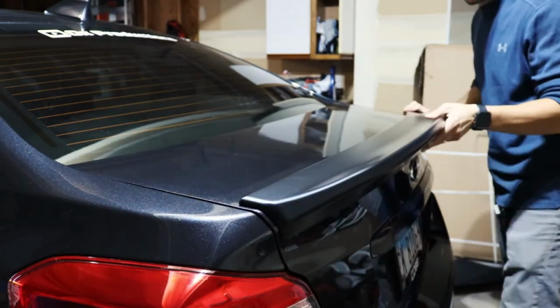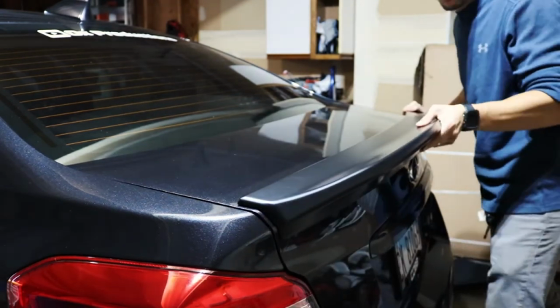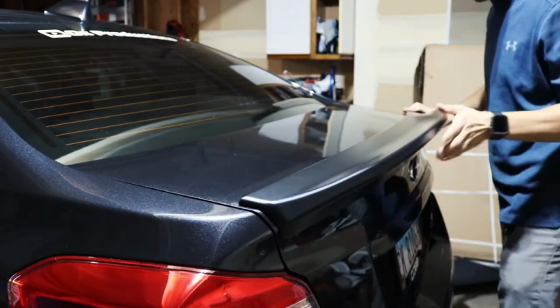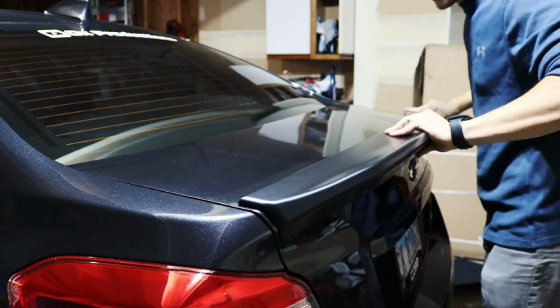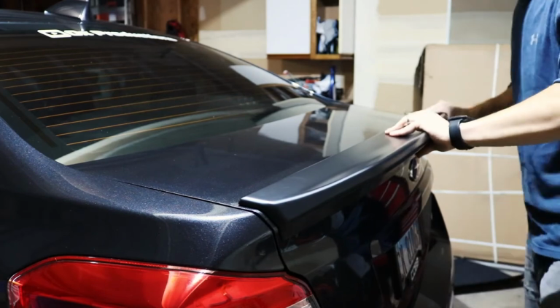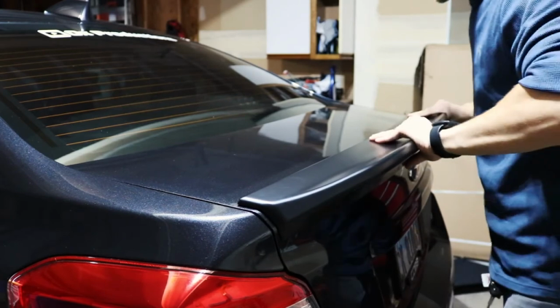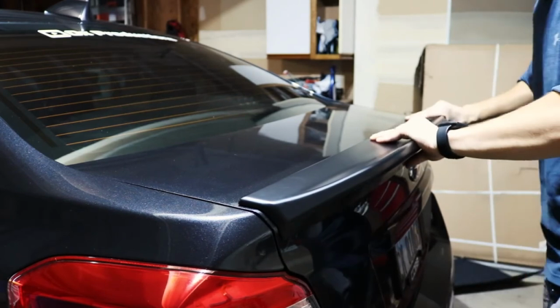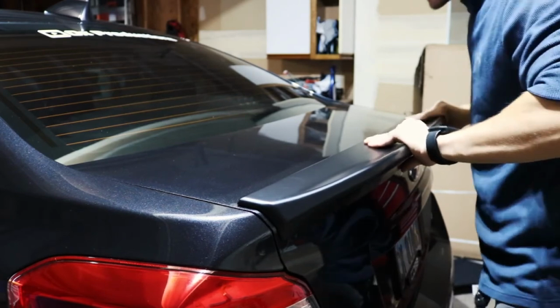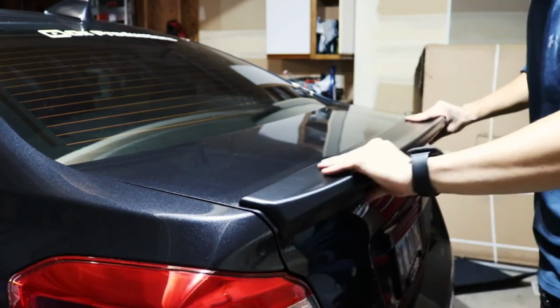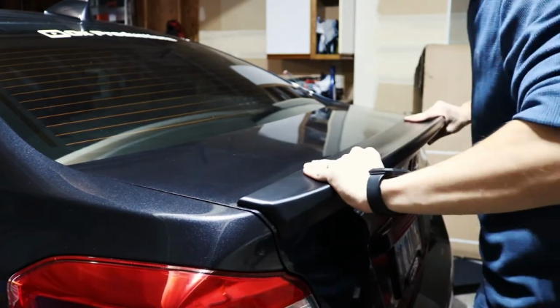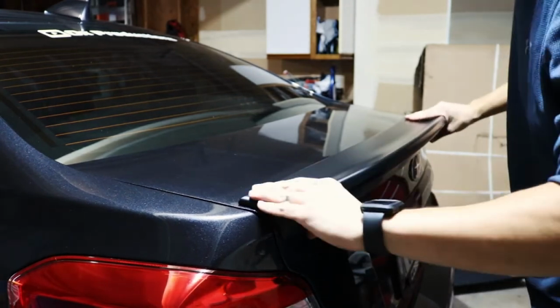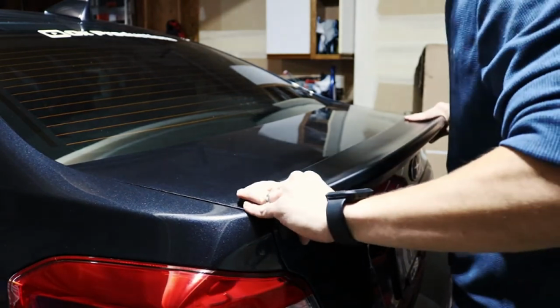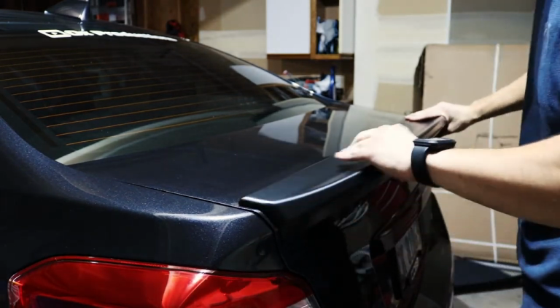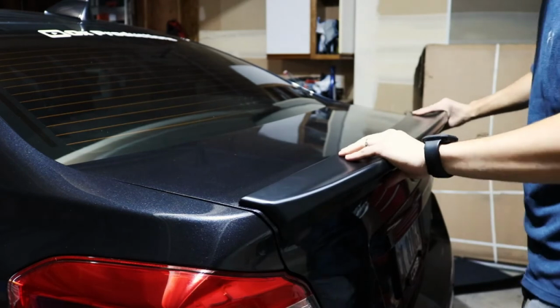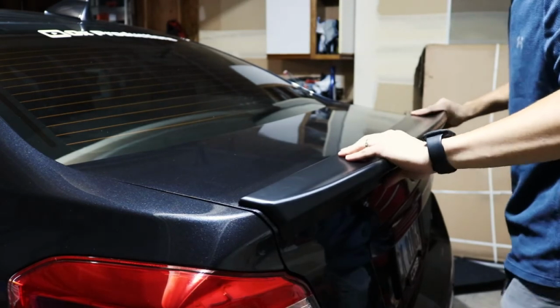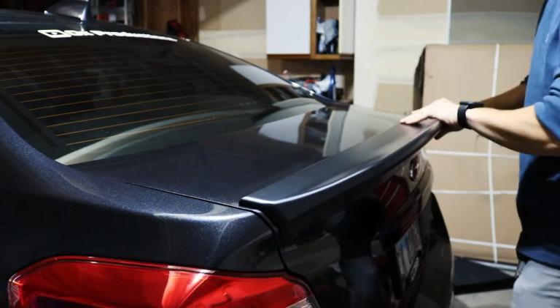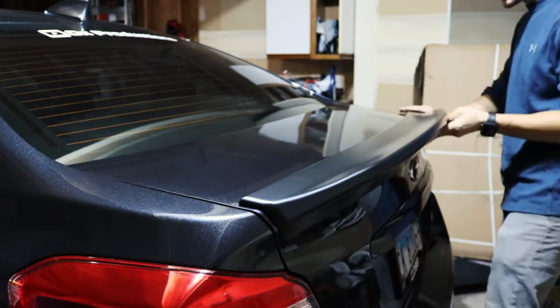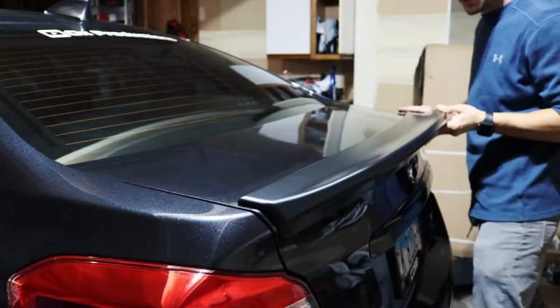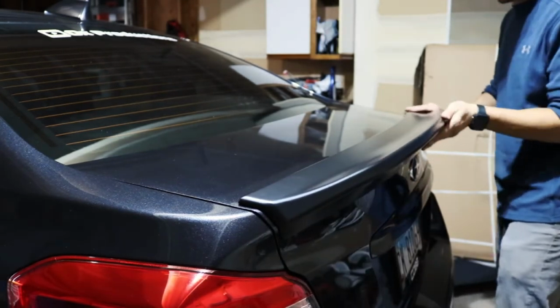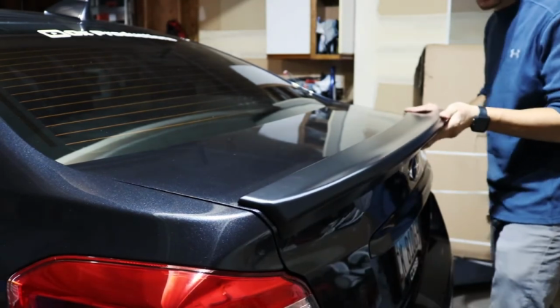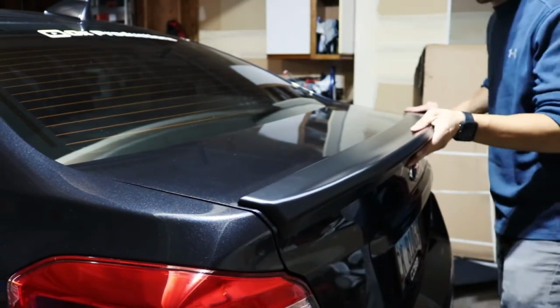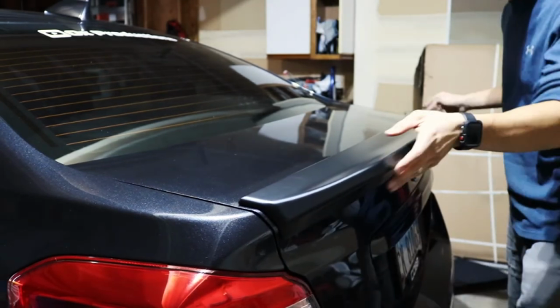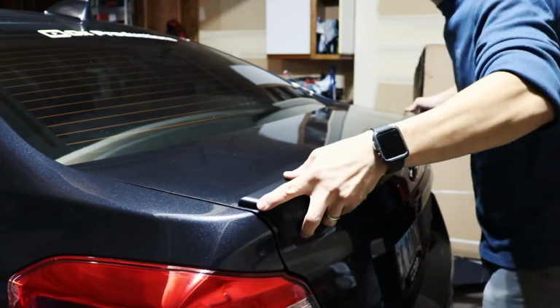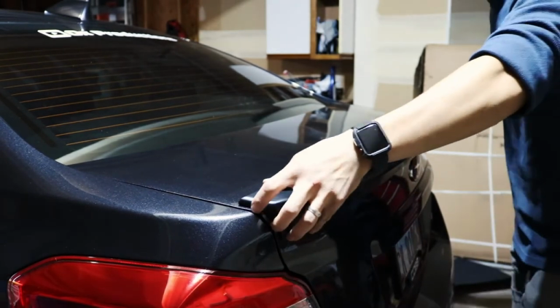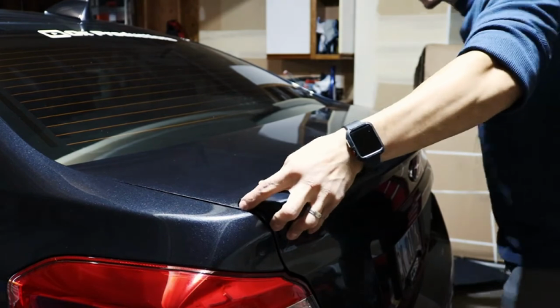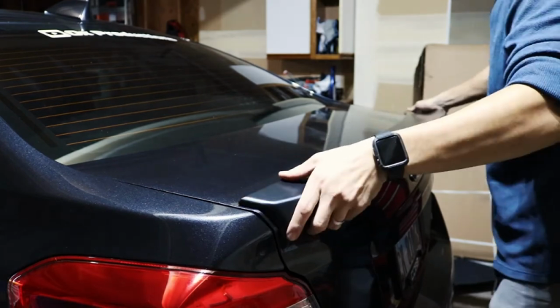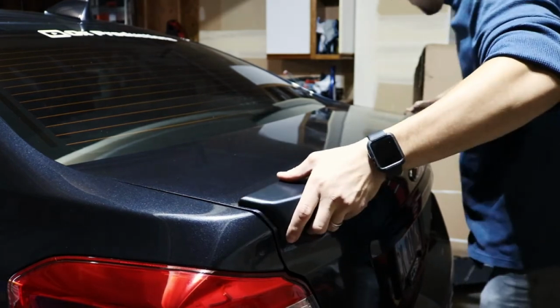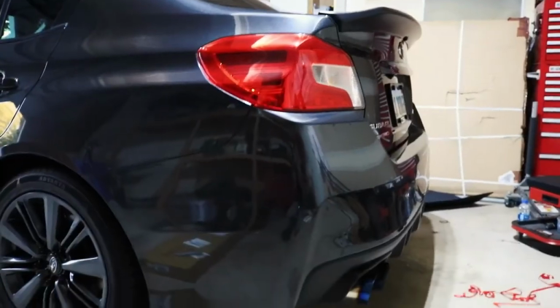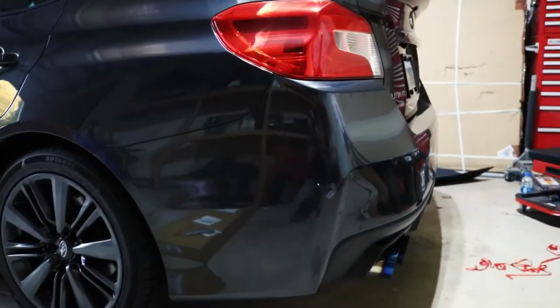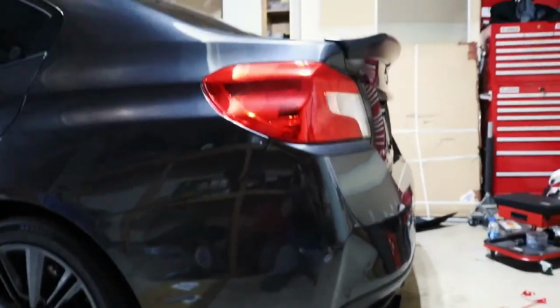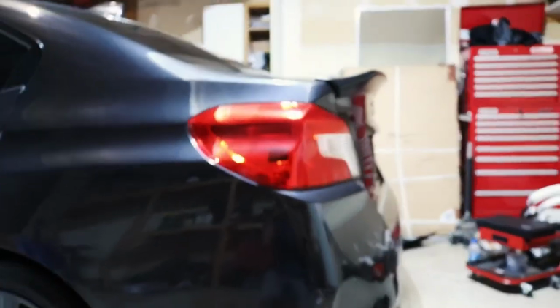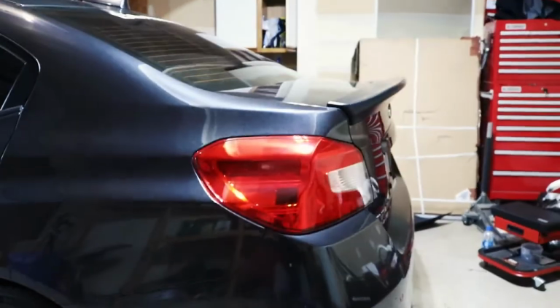Once you've got it lined up and on, you're definitely going to want to put some force into it to get it stuck onto the car better. If you just place it on without giving it some pressure, it's definitely going to have the tendency to pop off. So close the trunk, press it on with some force, and keep pressing until it sticks. Oh my god — there we have it on the car!